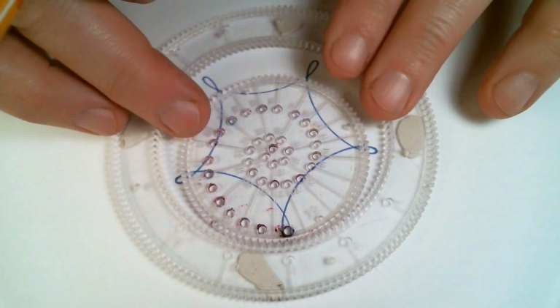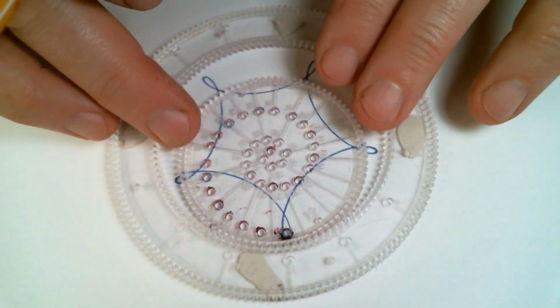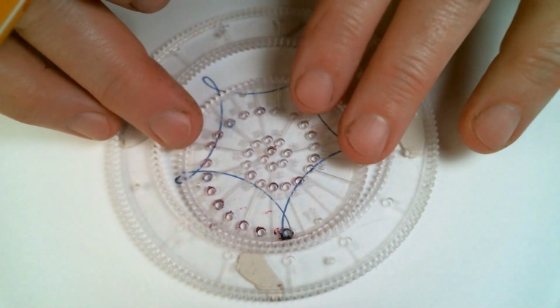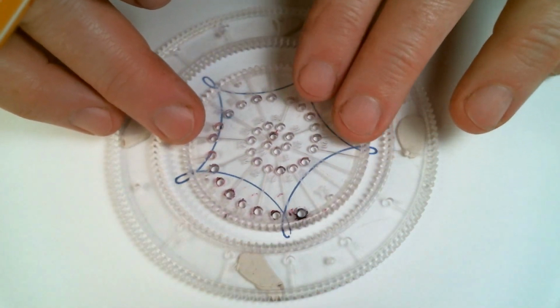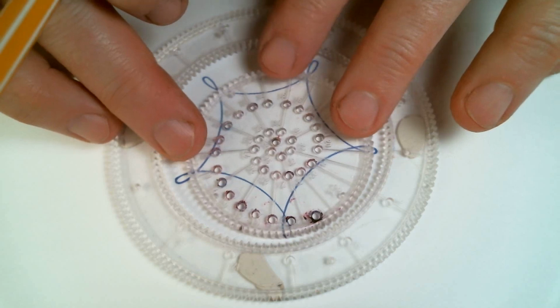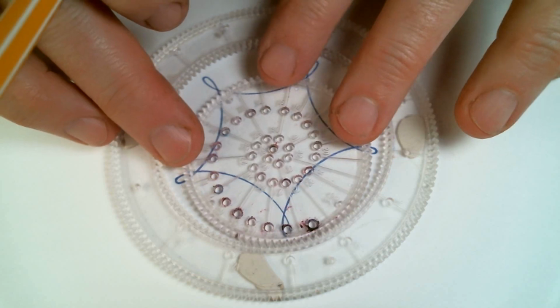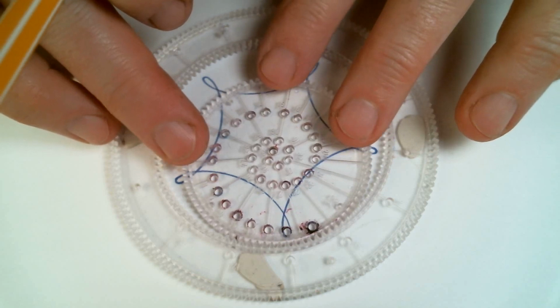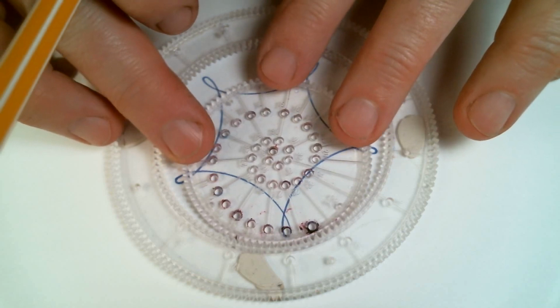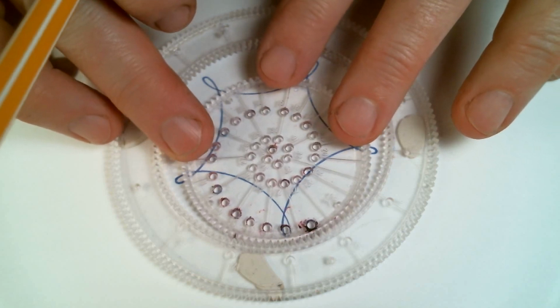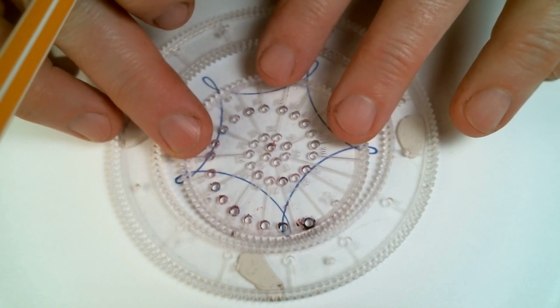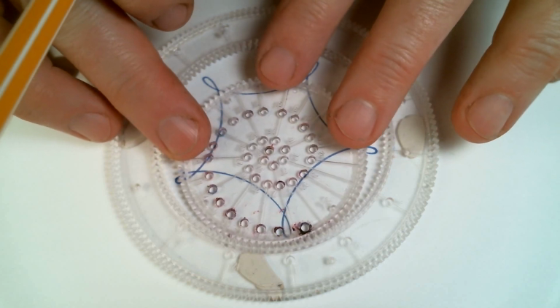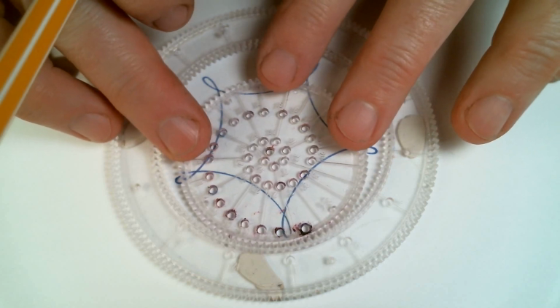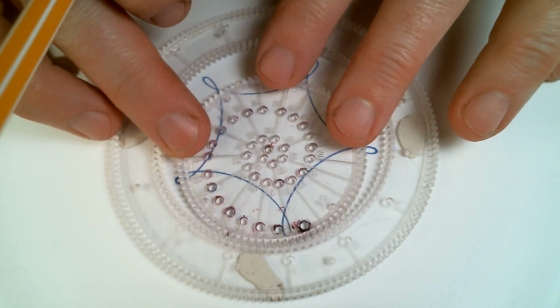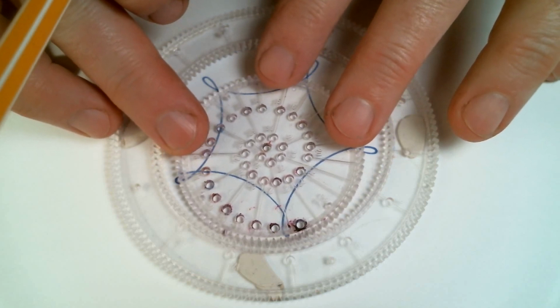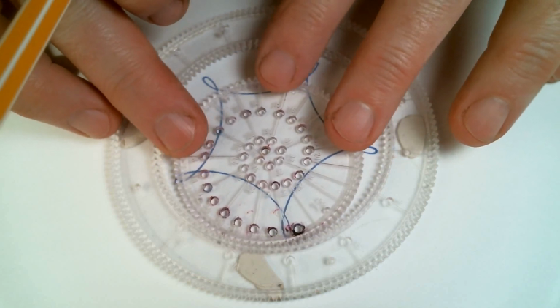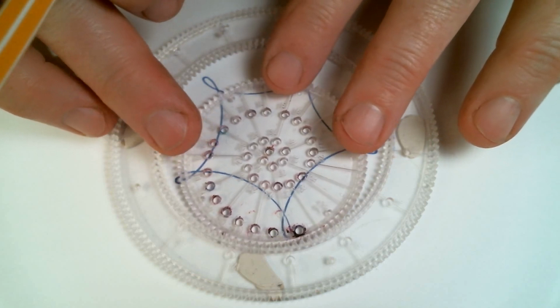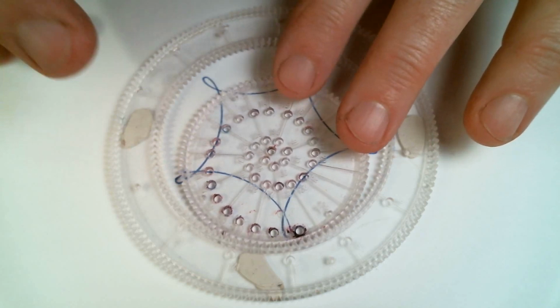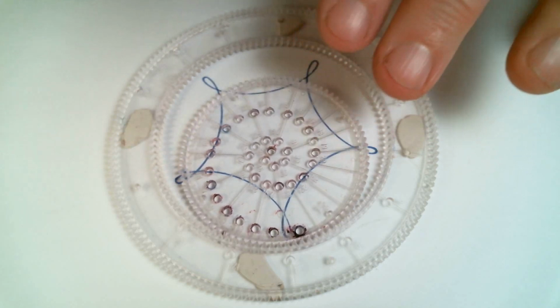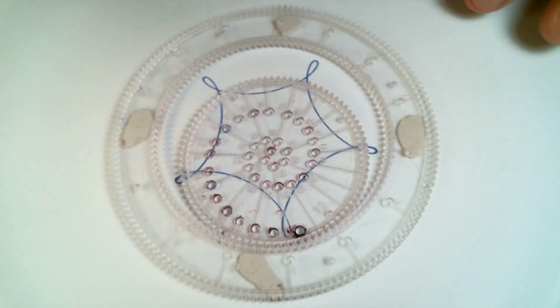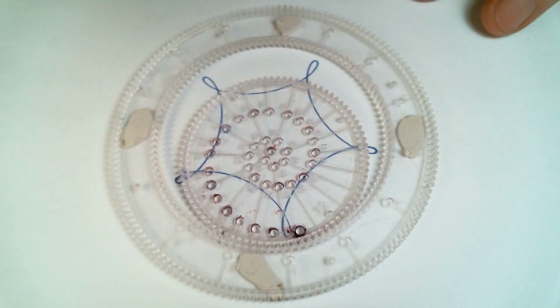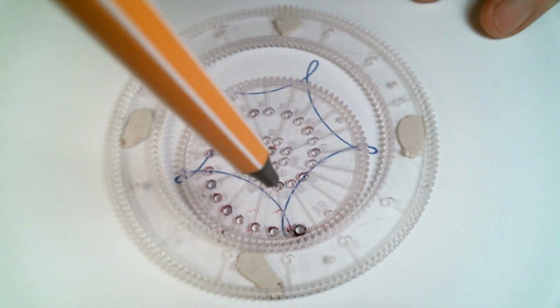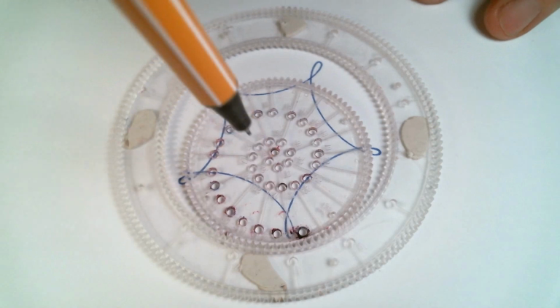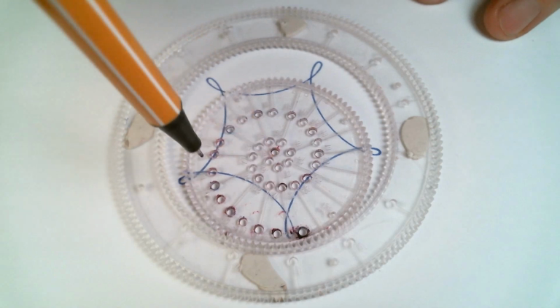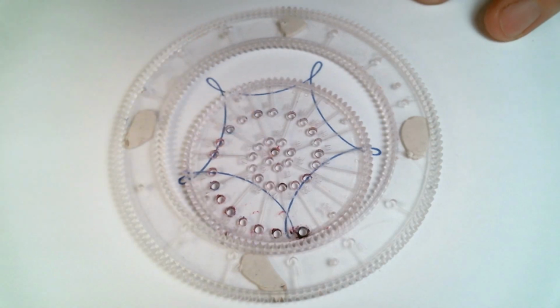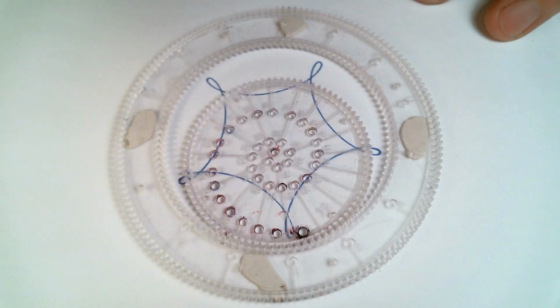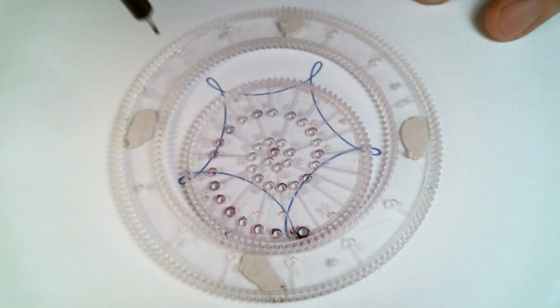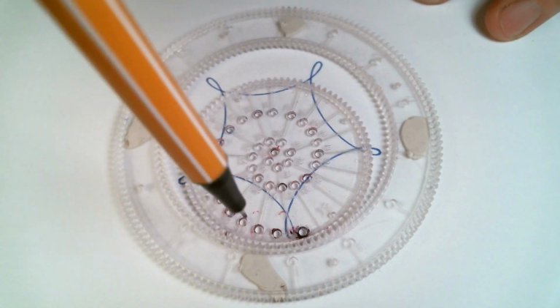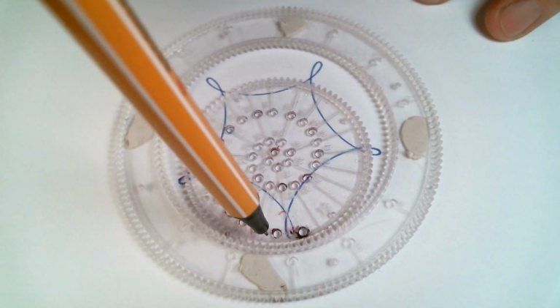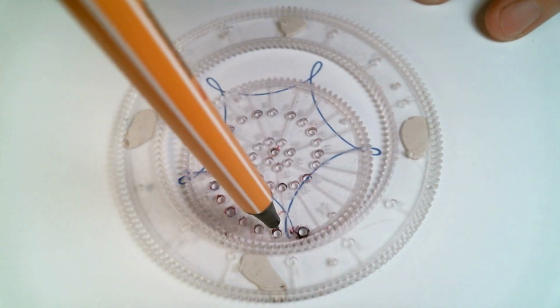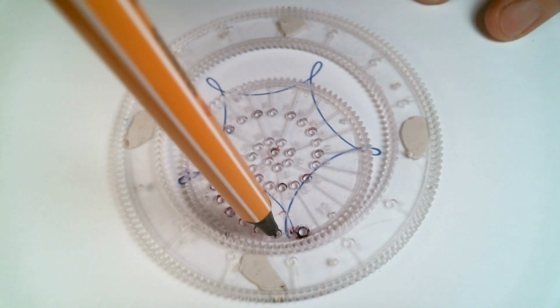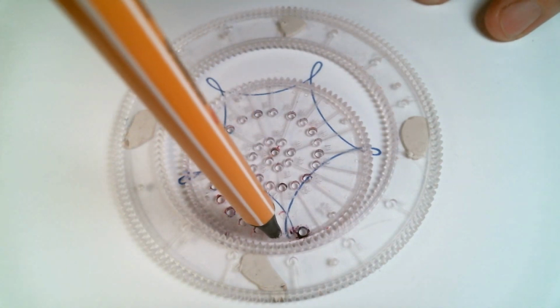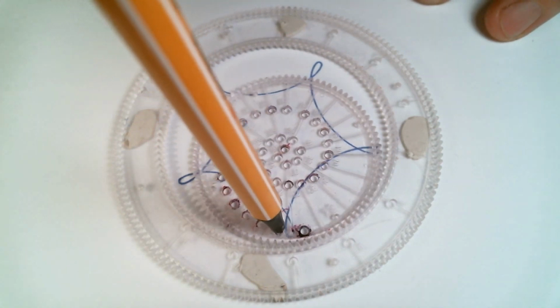Now, line up hole number two with the pattern you drew already, then move it over two teeth and draw that pattern.